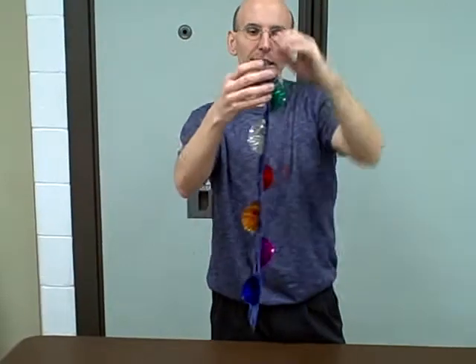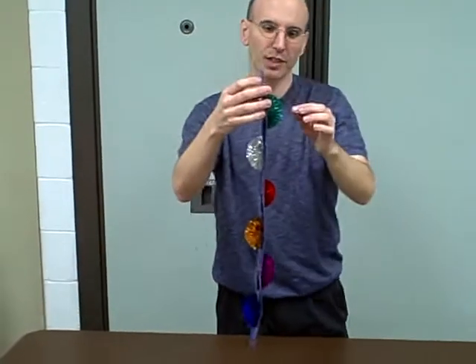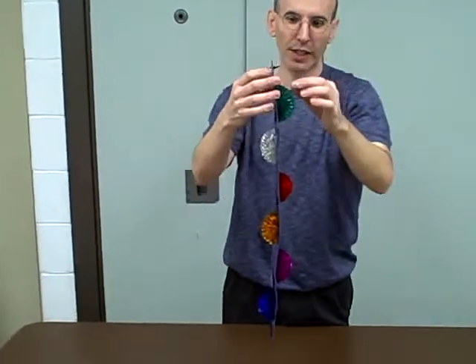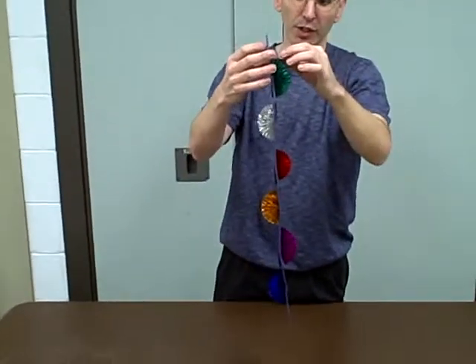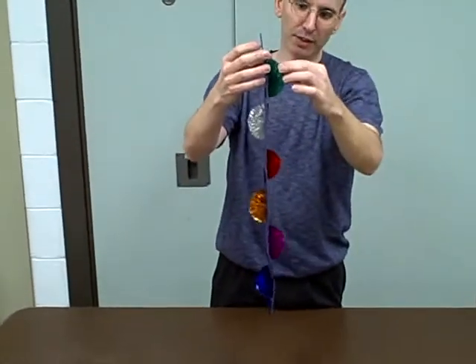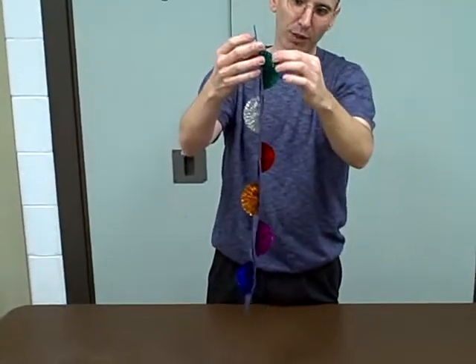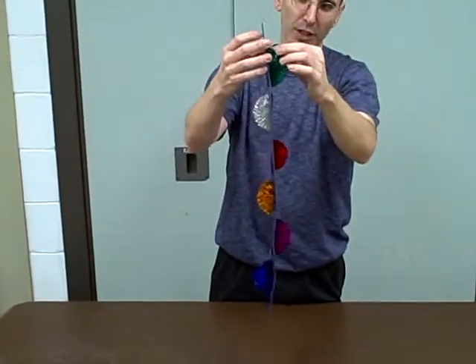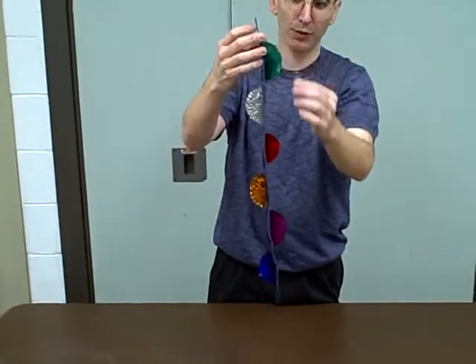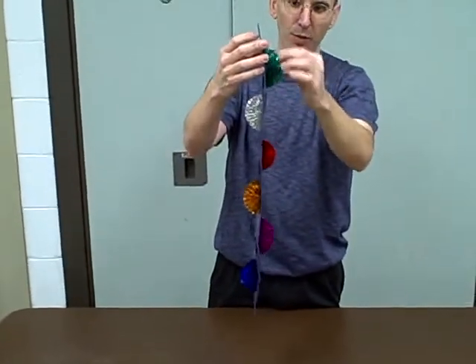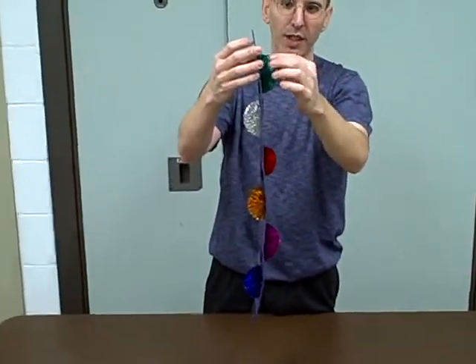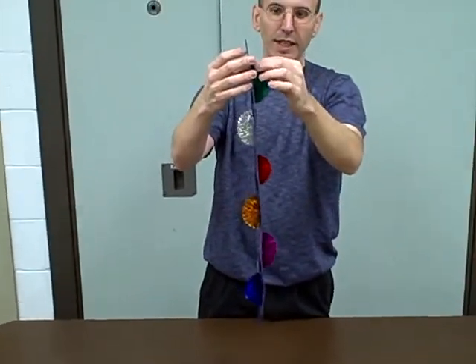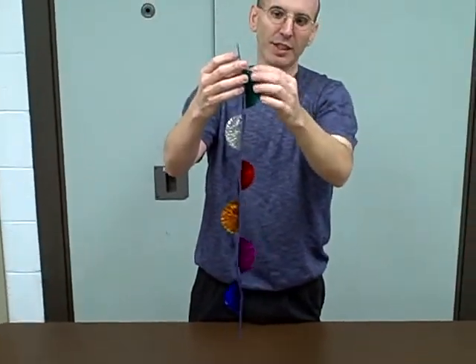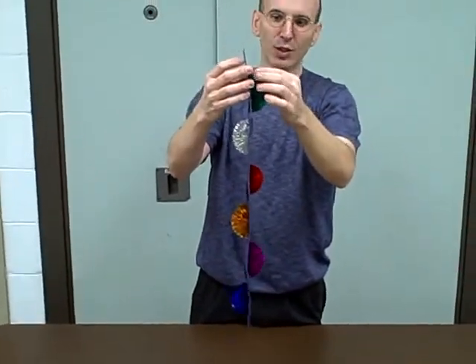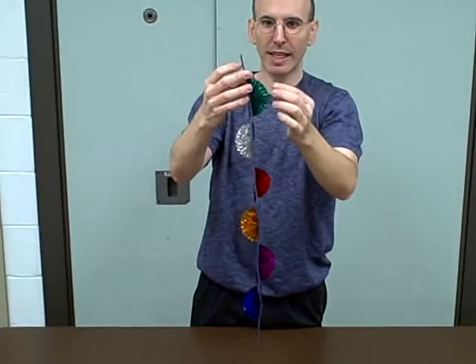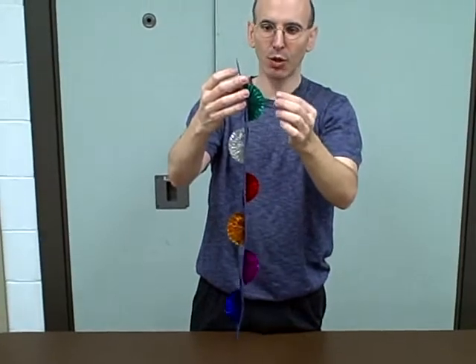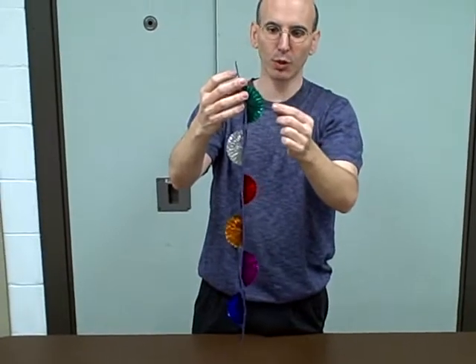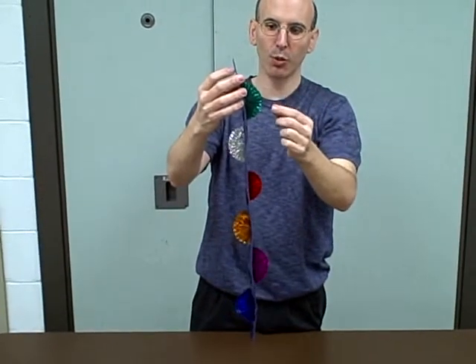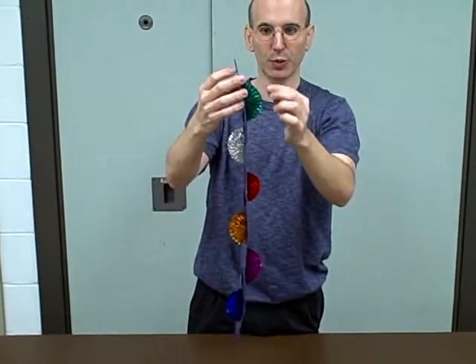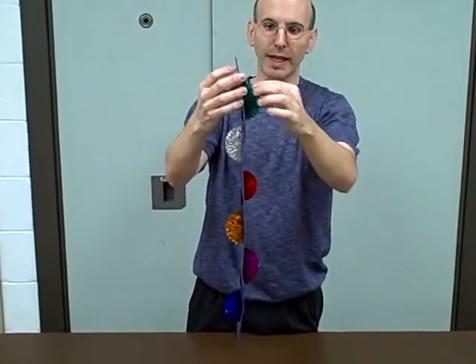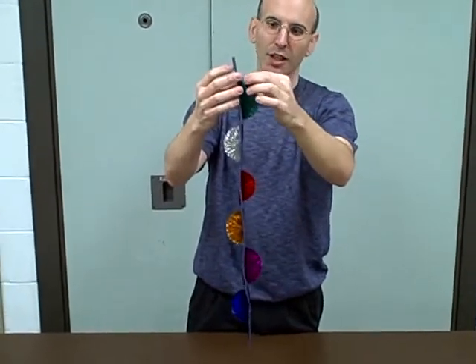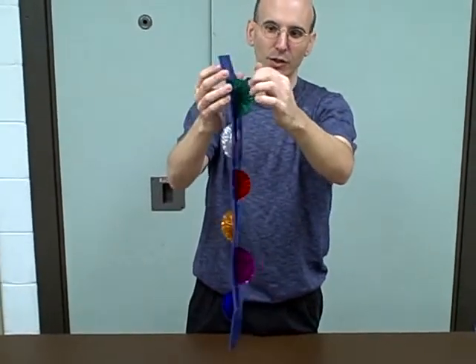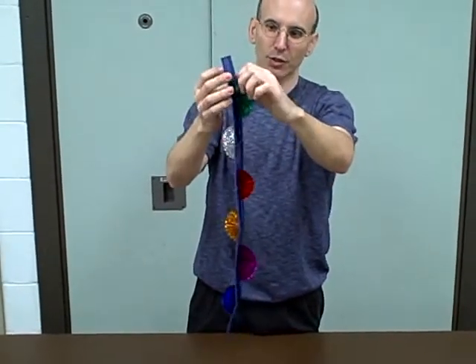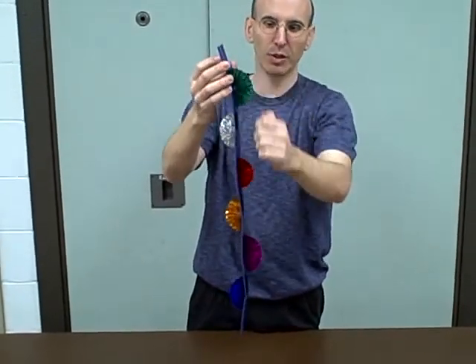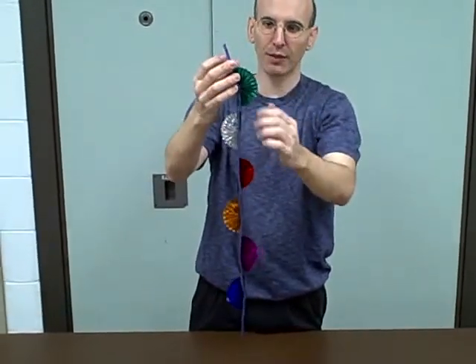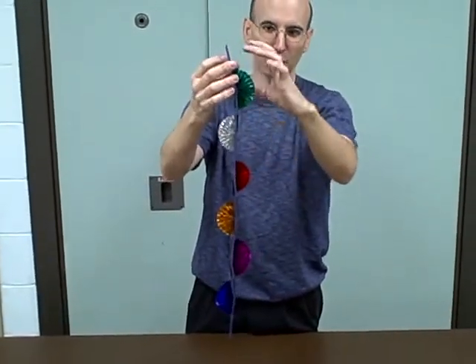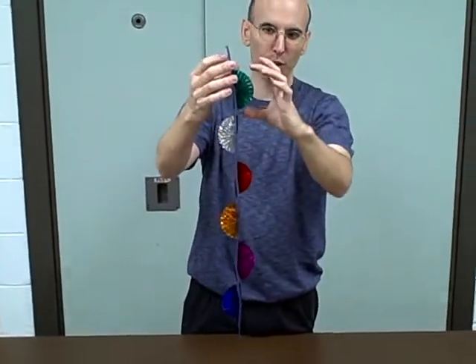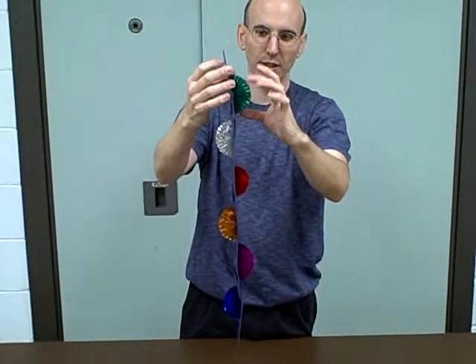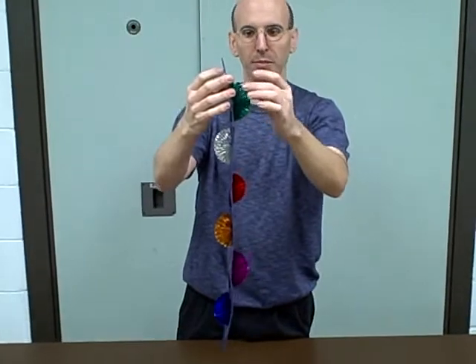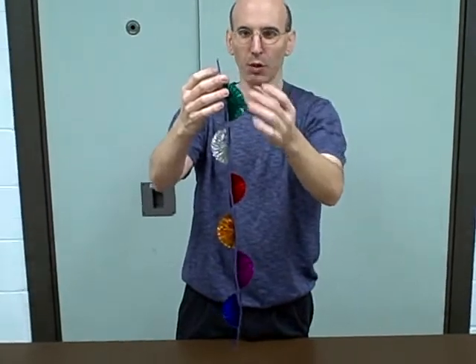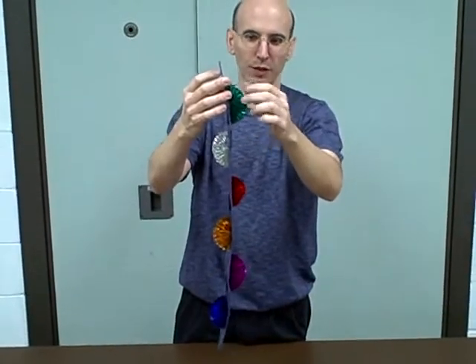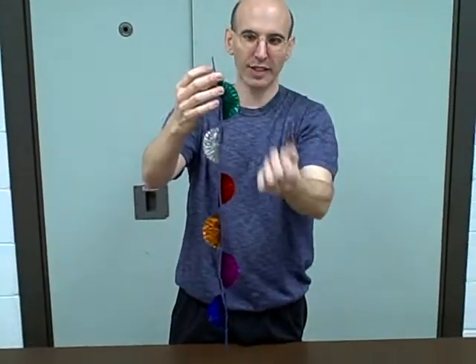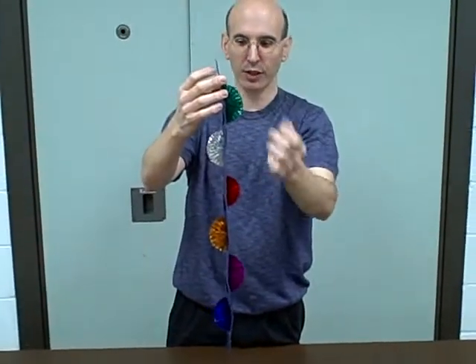If a child ever does have one of these come off or rip off, they can try to tape it or glue it at home. But if it's really bad, unfortunately just rip it off — they'll be short one of these, but it won't work if it's just dangling there.